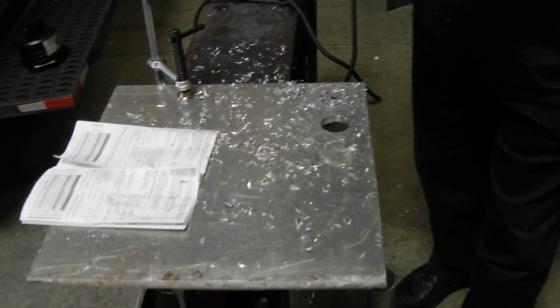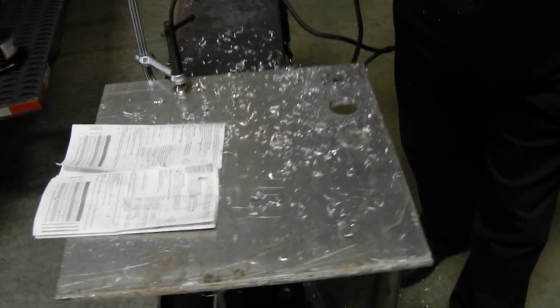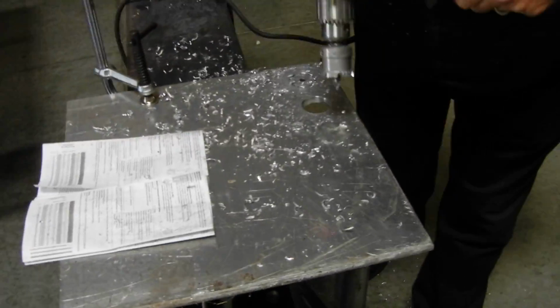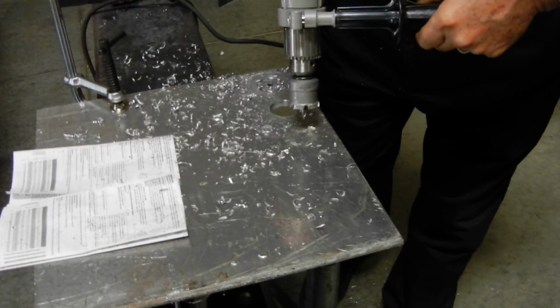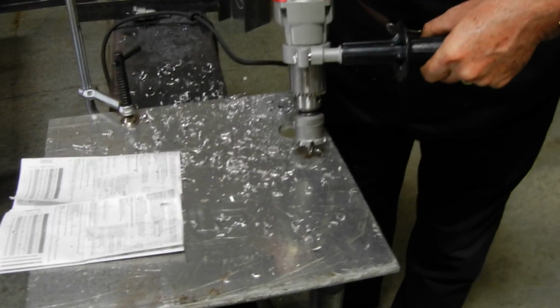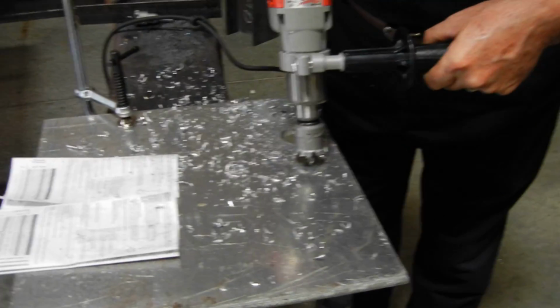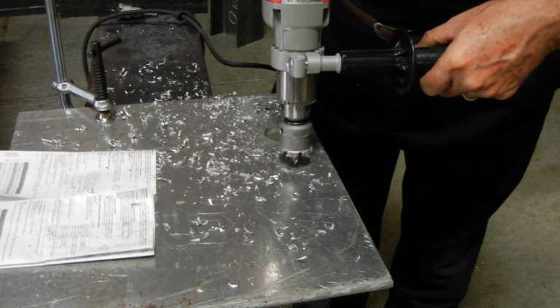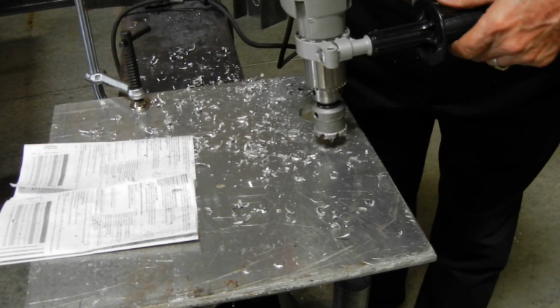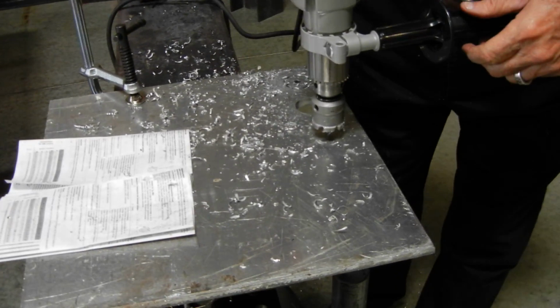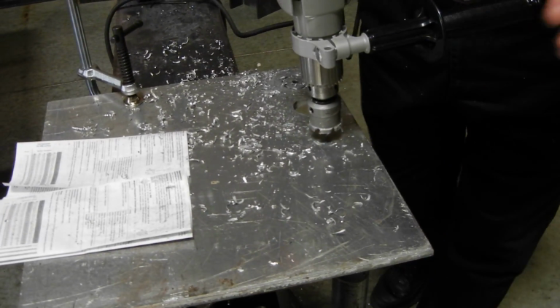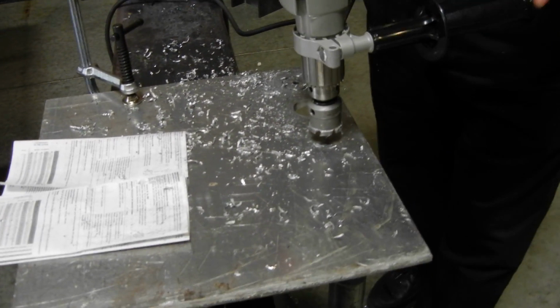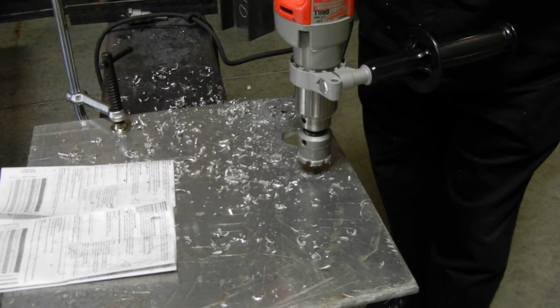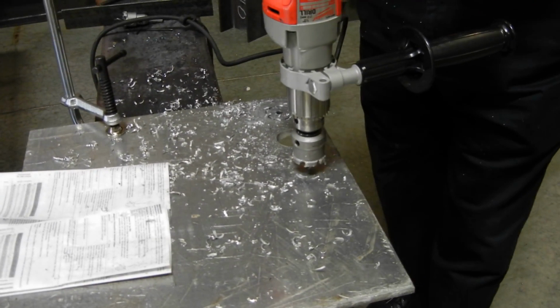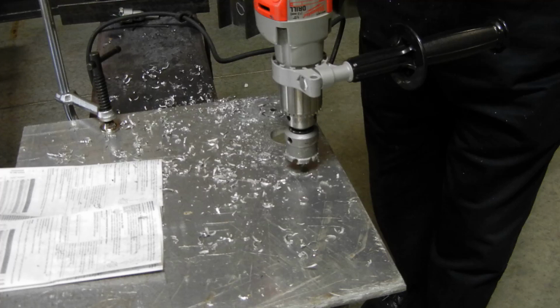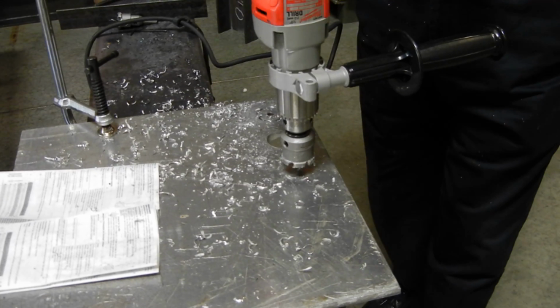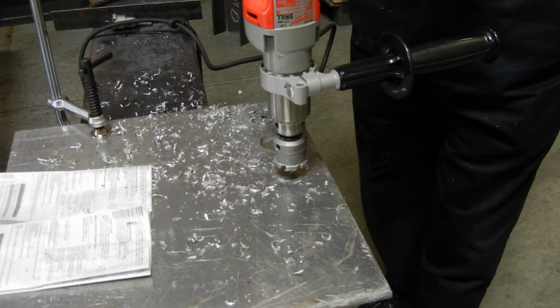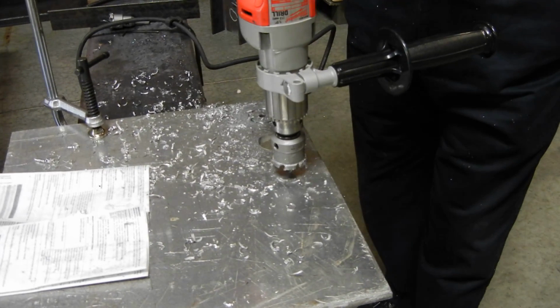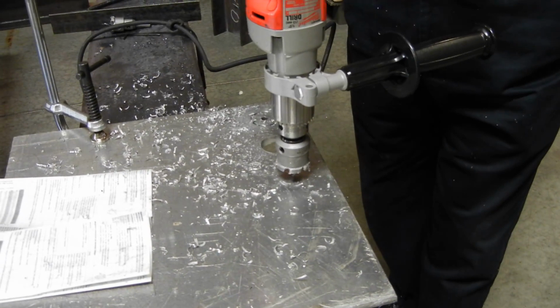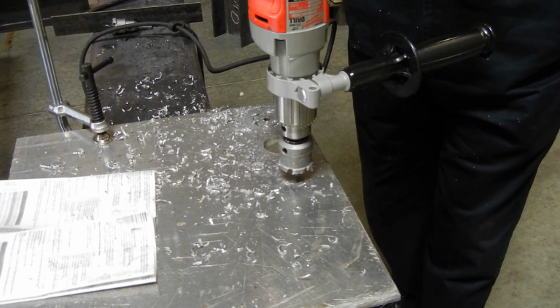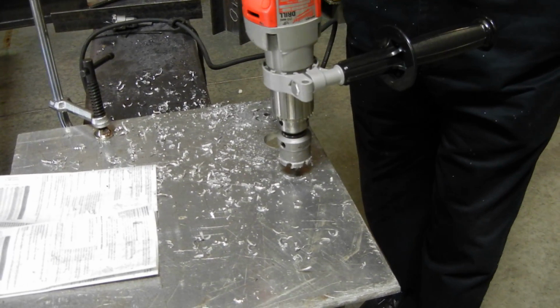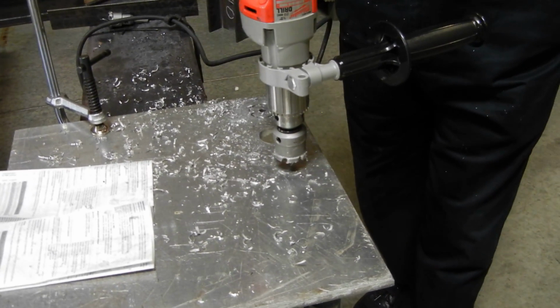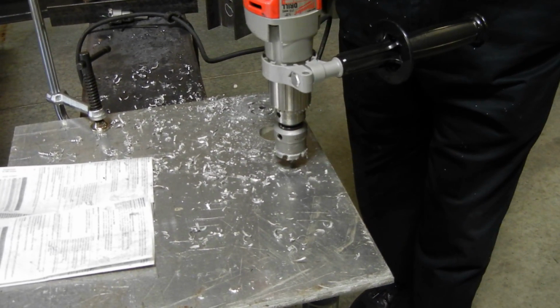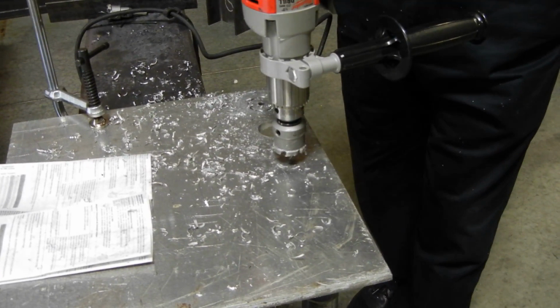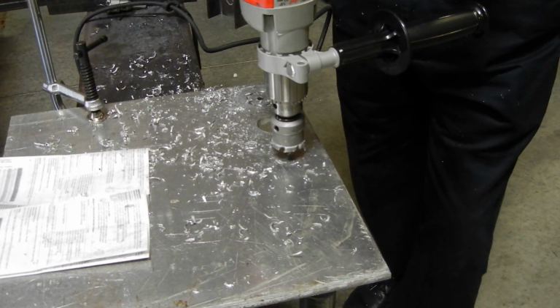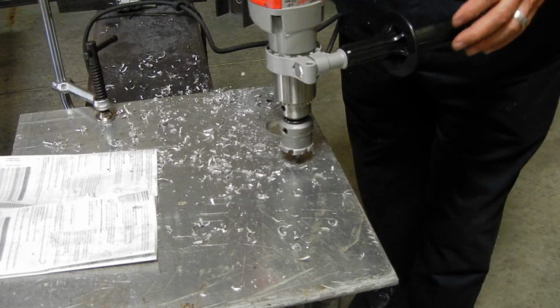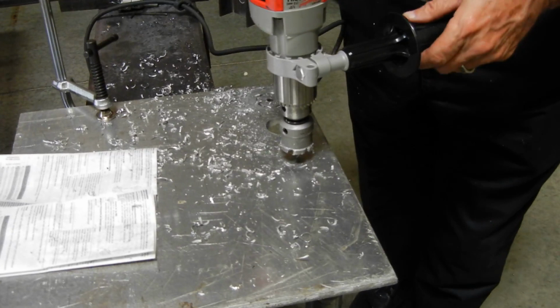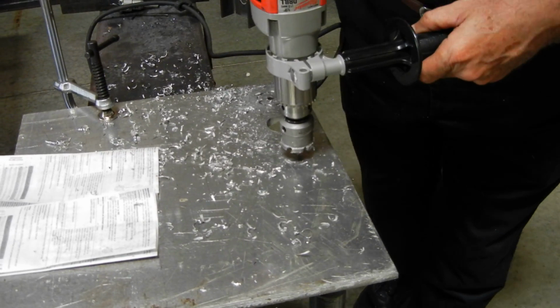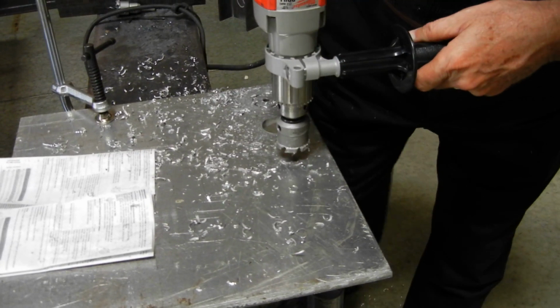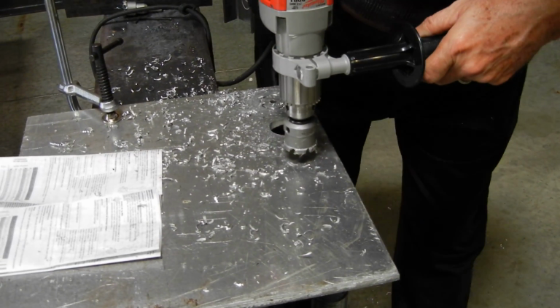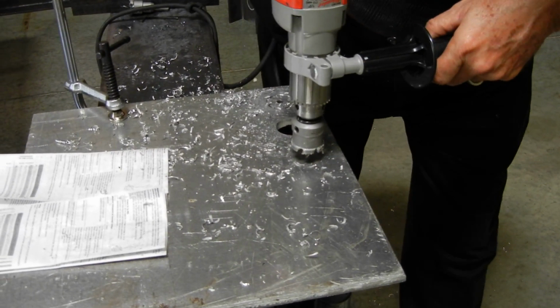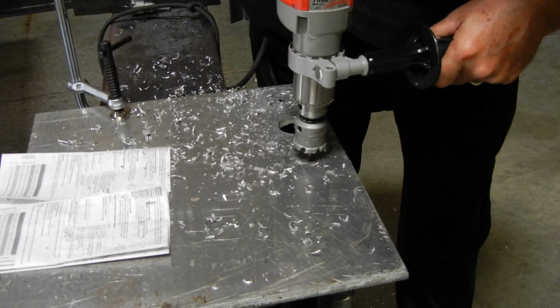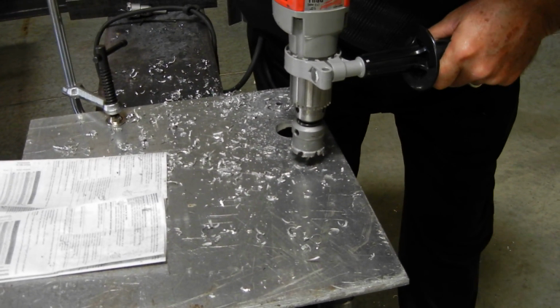We spray a little WD-40 on there instead of using water or something like that. This is so that when you do high-speed drilling in softer aluminums, you don't gall the aluminum up on the tungsten carbide tips.